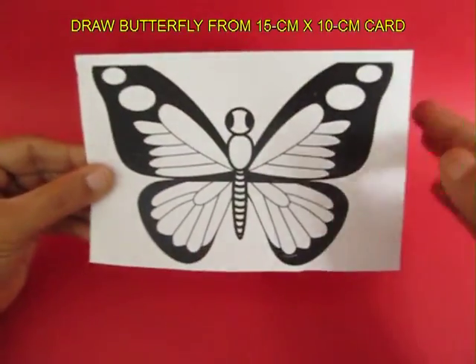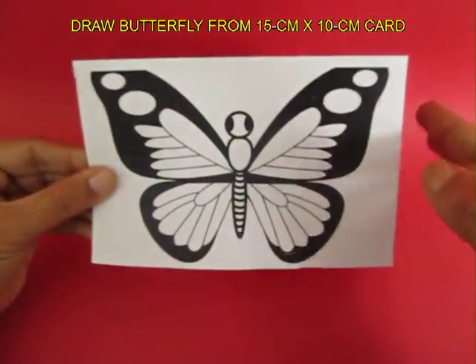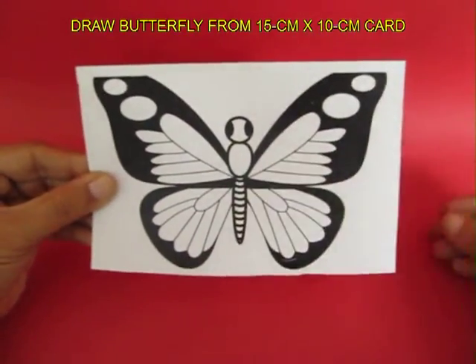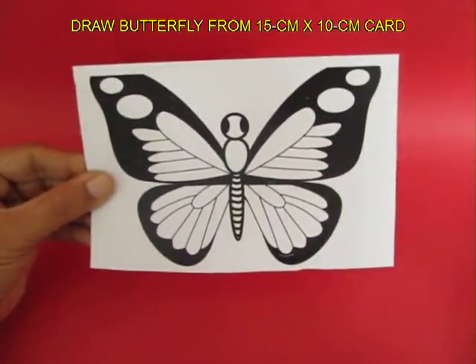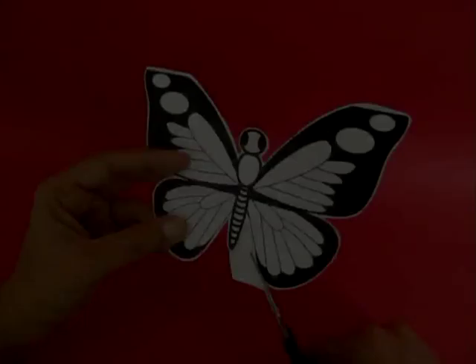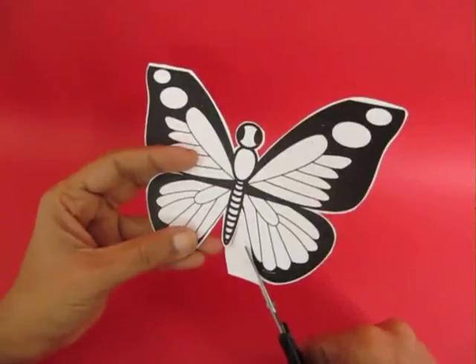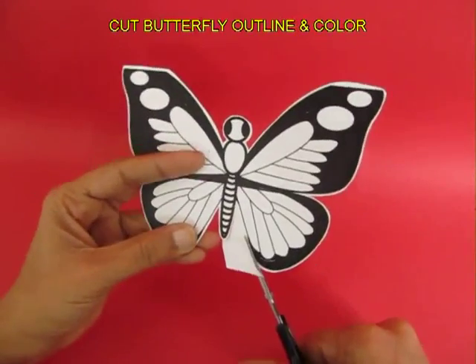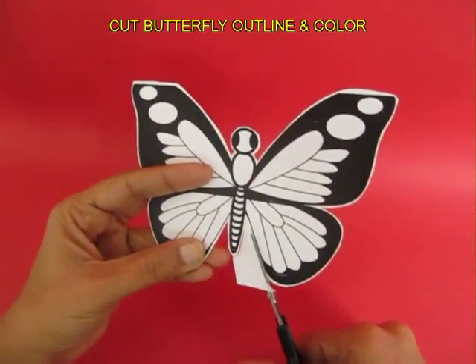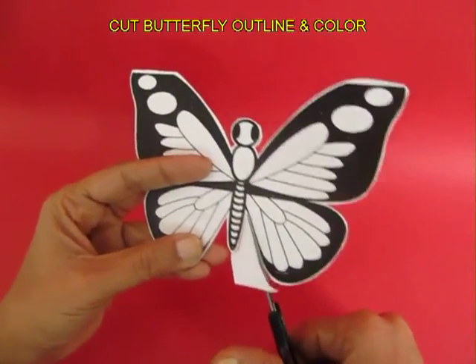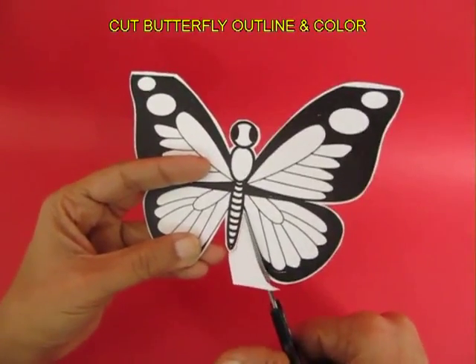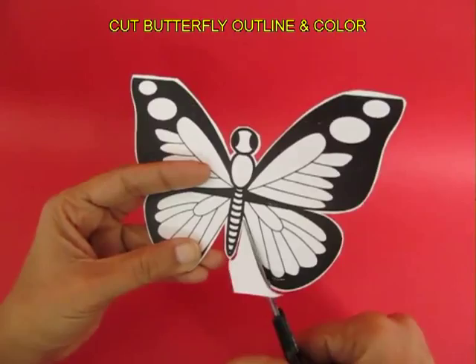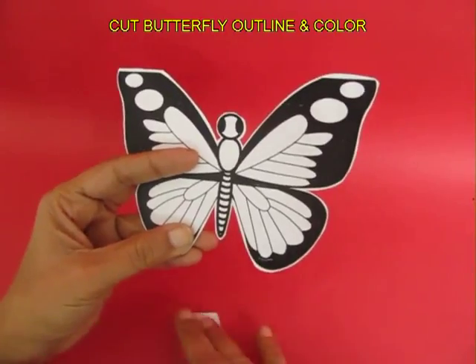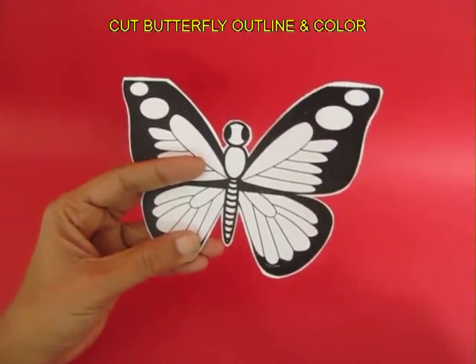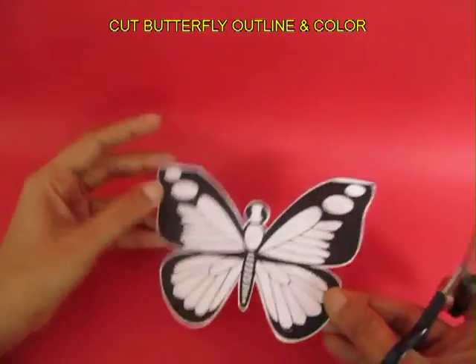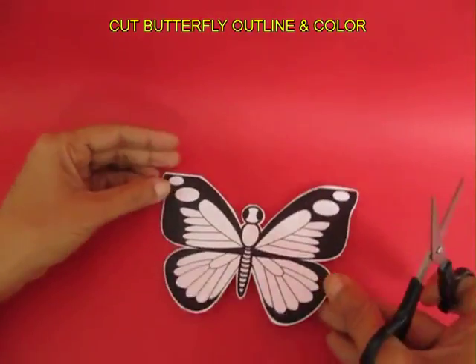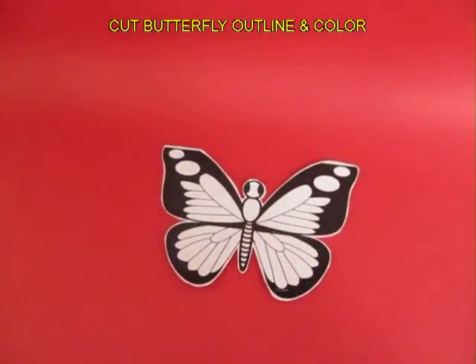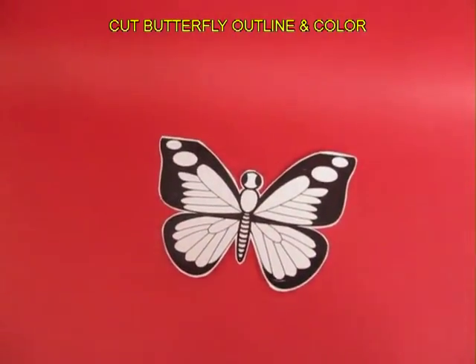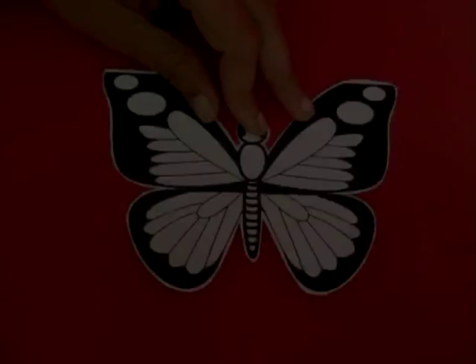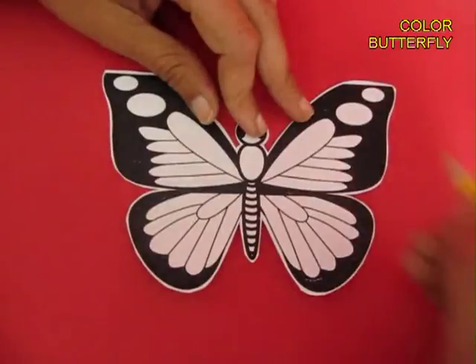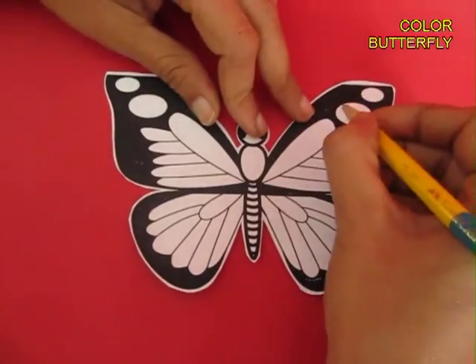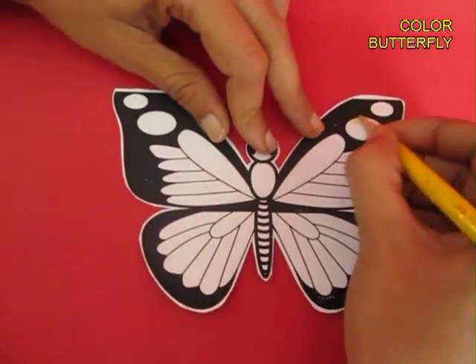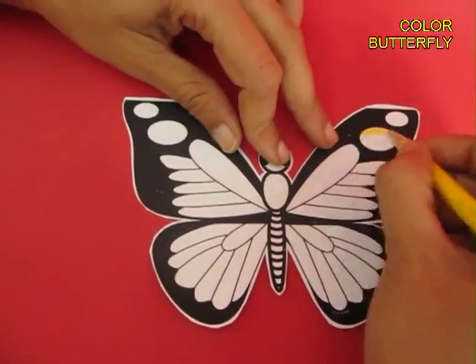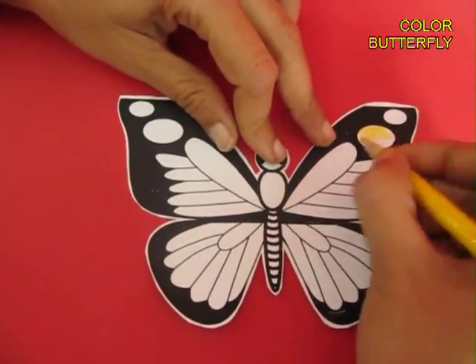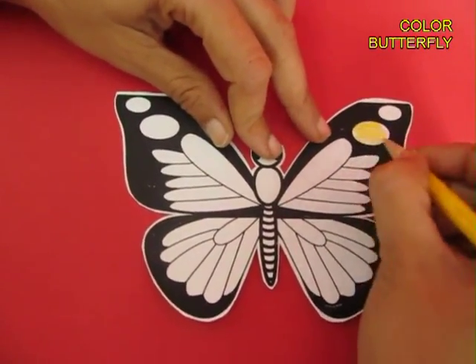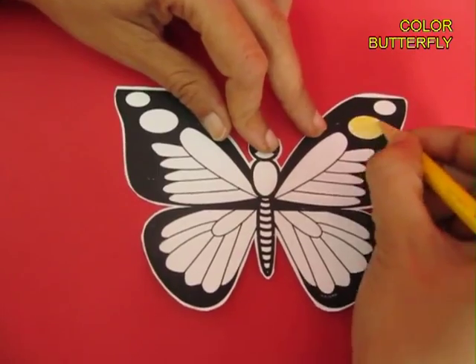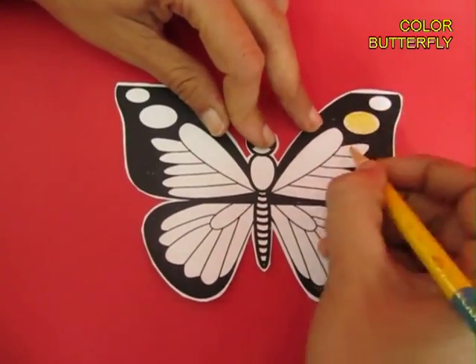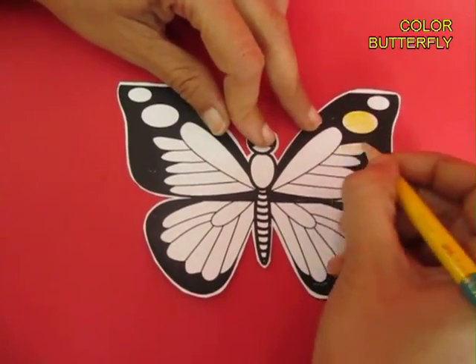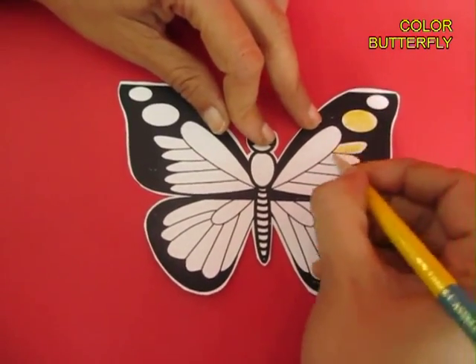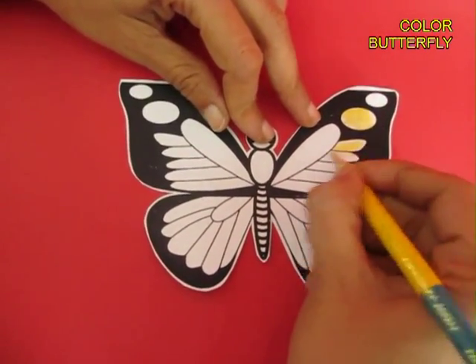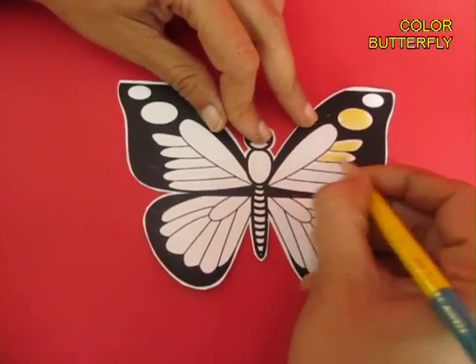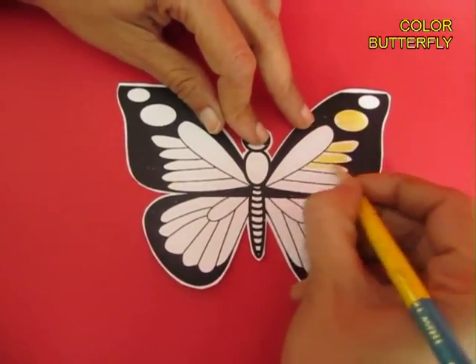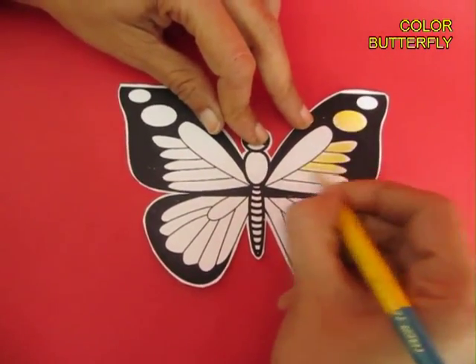Take a card sheet which is 15 cm long and 10 cm wide and cut a butterfly. Then color it with crayons so that the butterfly looks beautiful.